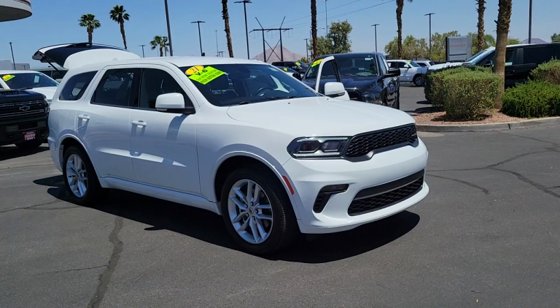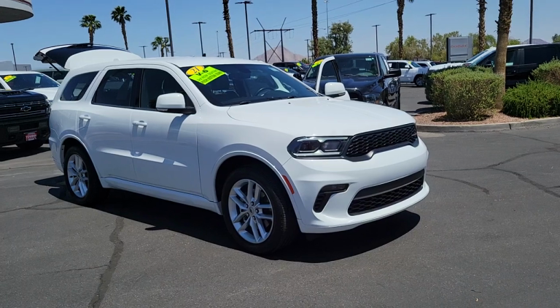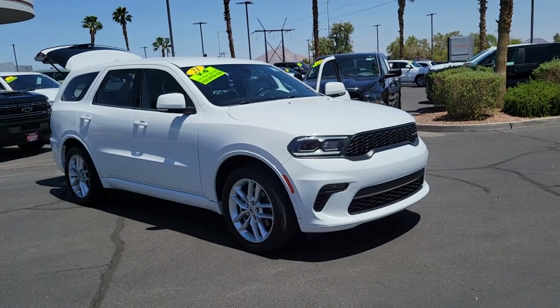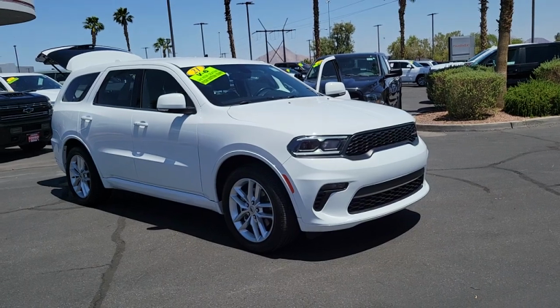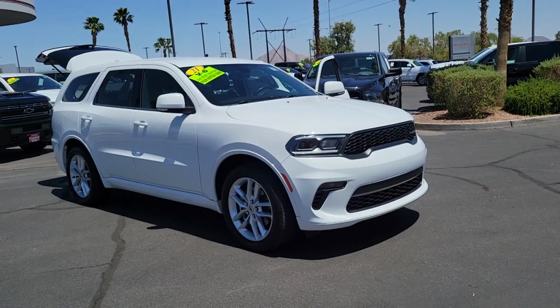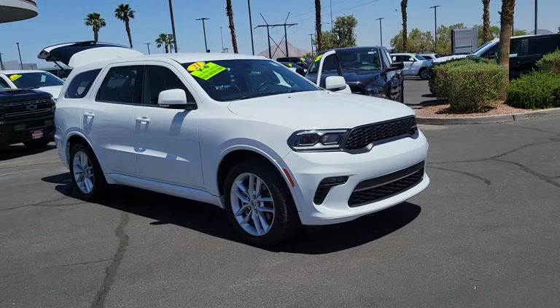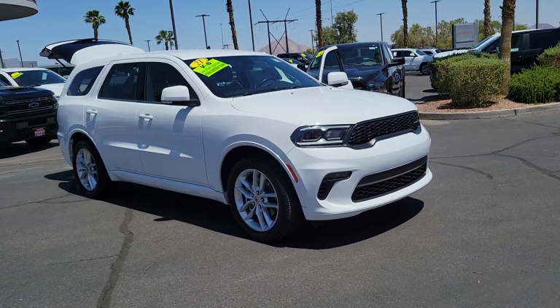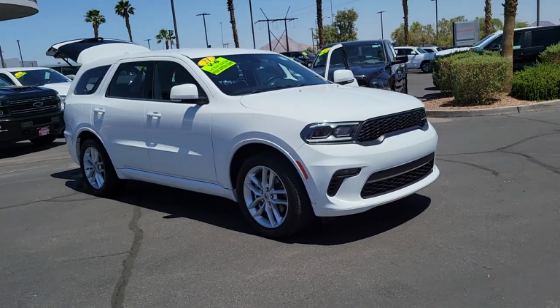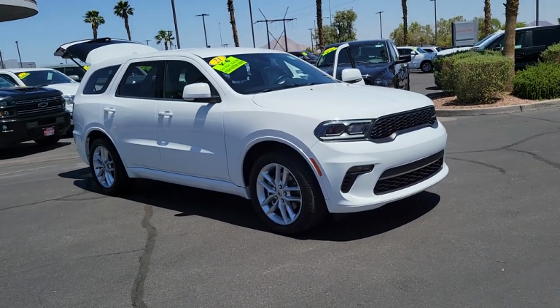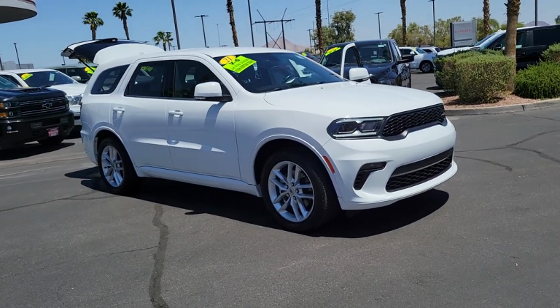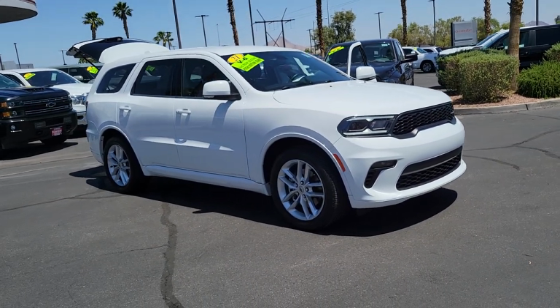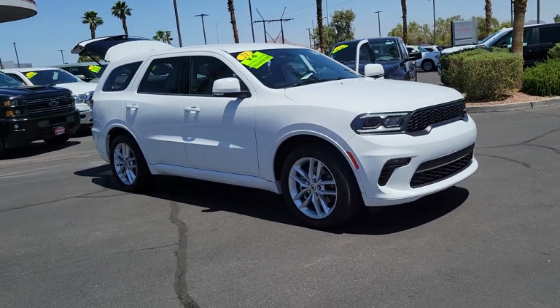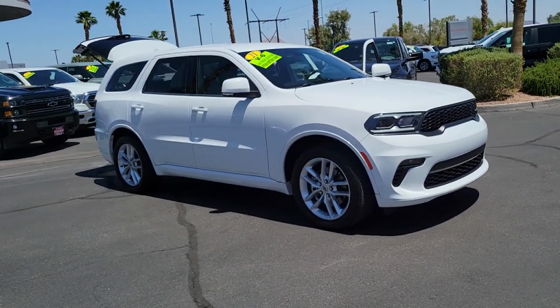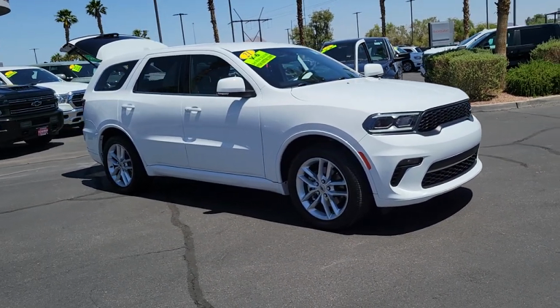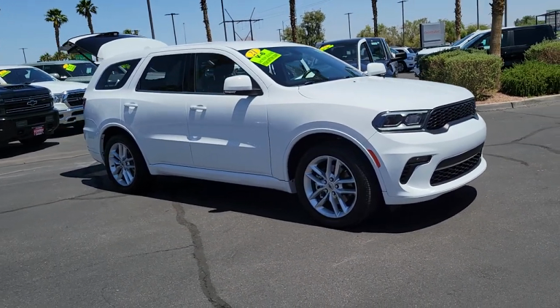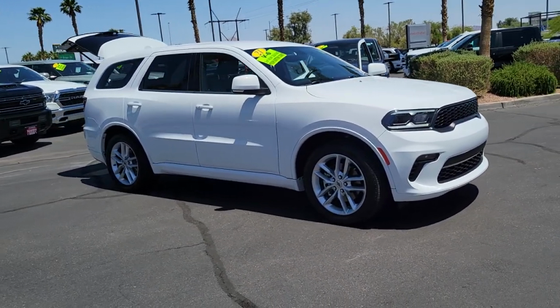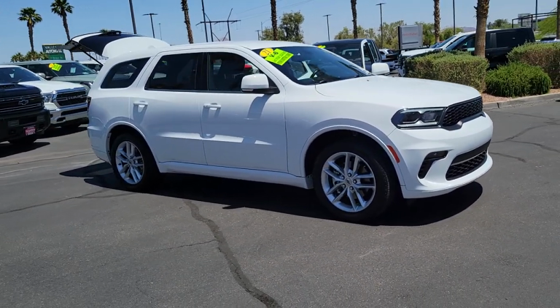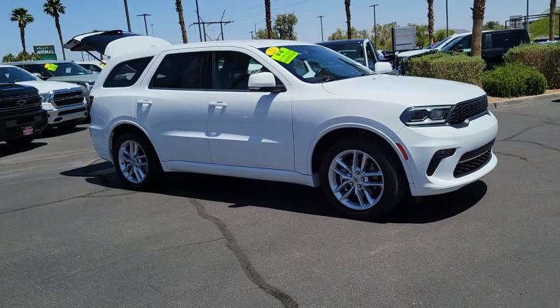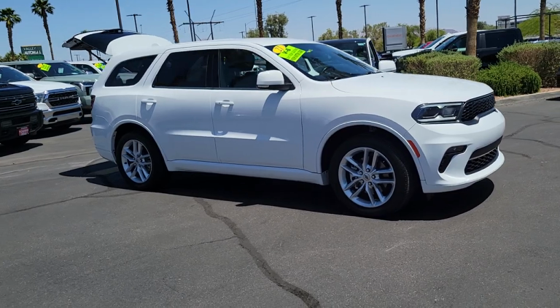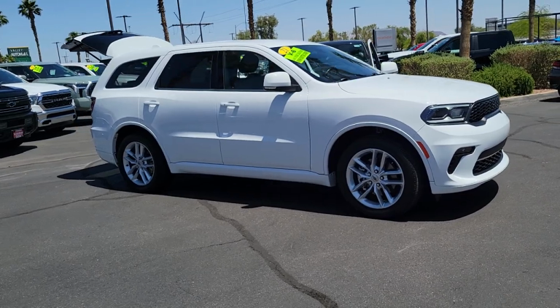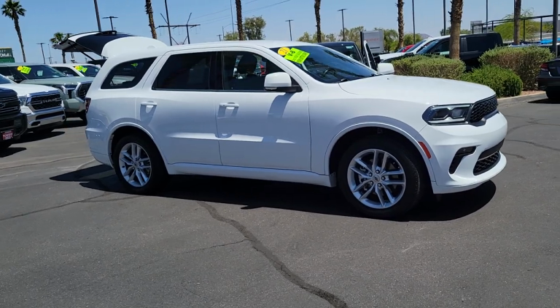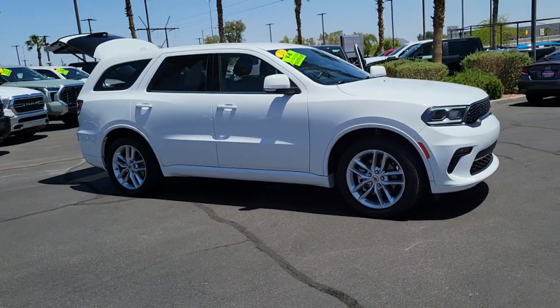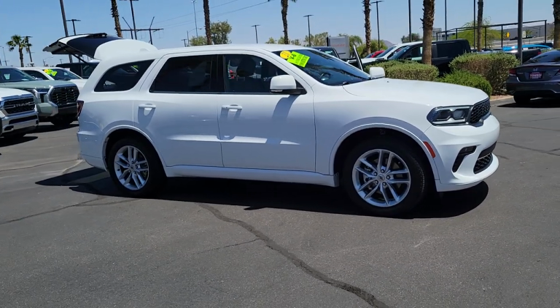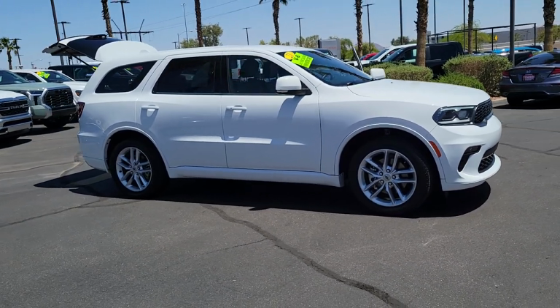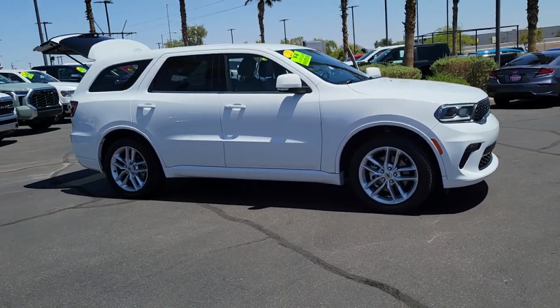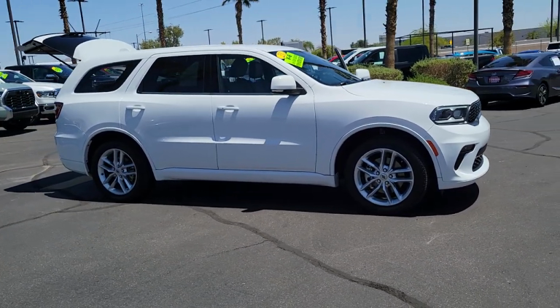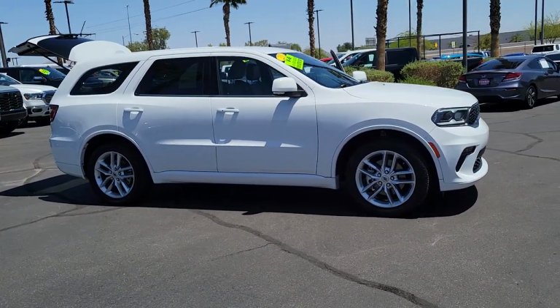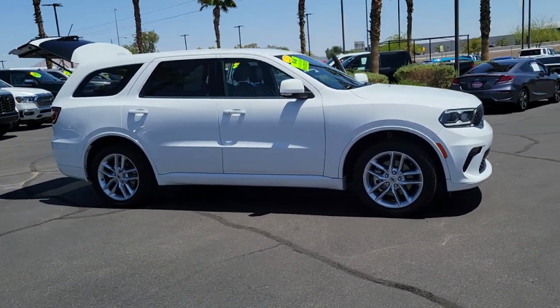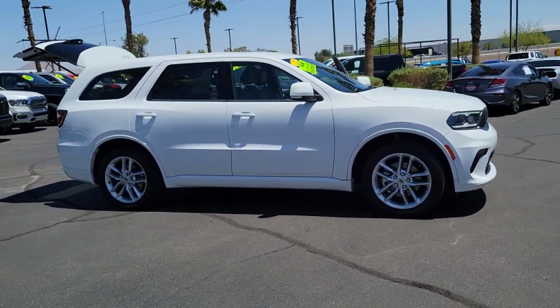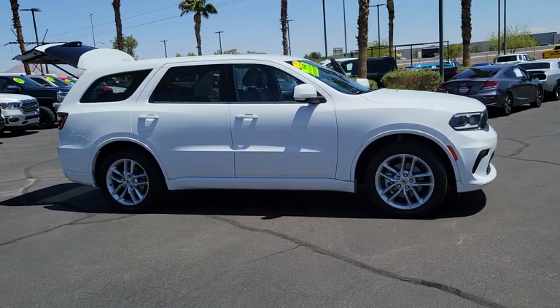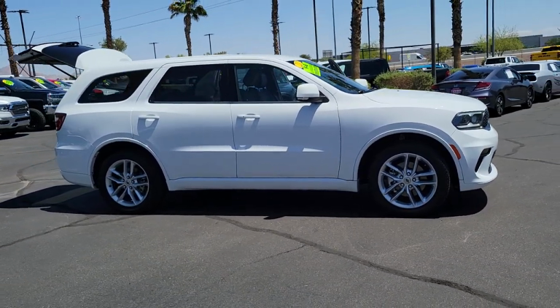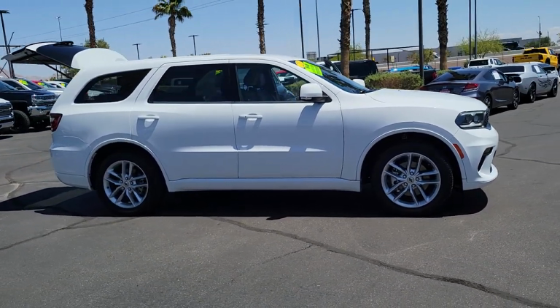Get into the 2021 Dodge Durango. With less than 25,000 miles on the odometer, this vehicle stands out from the rest.